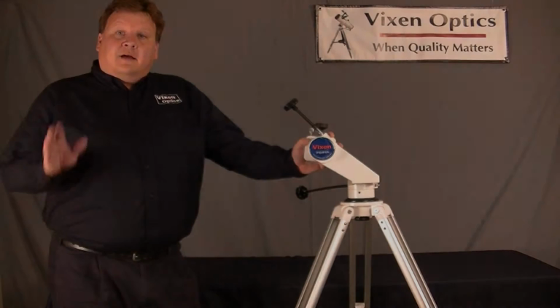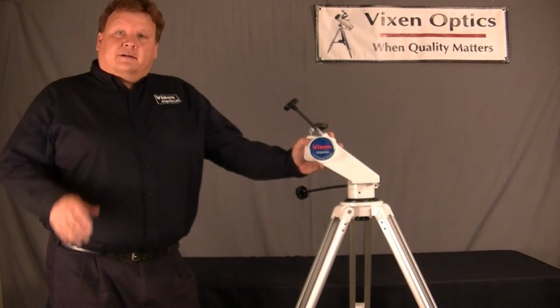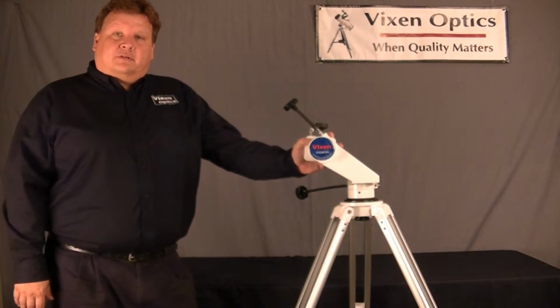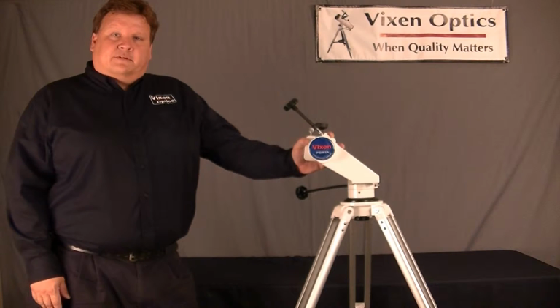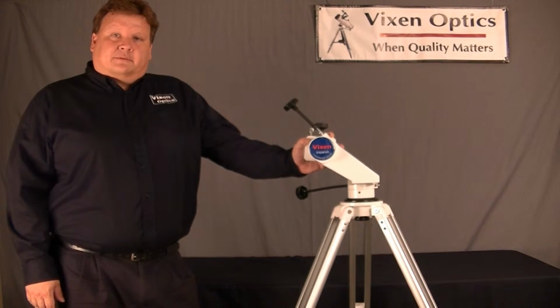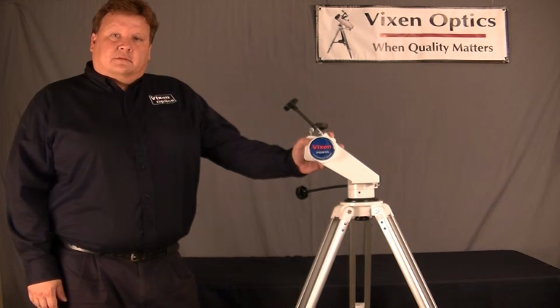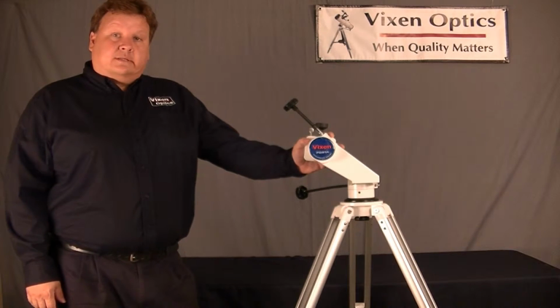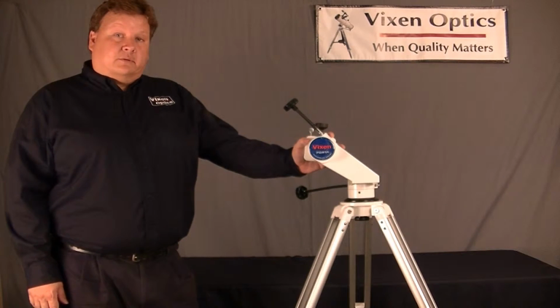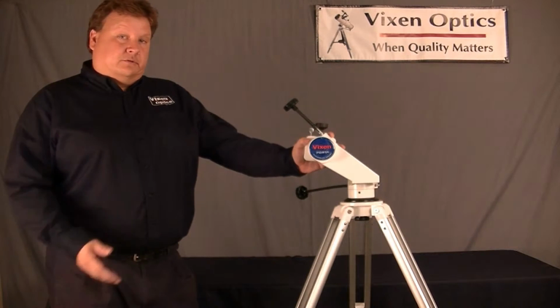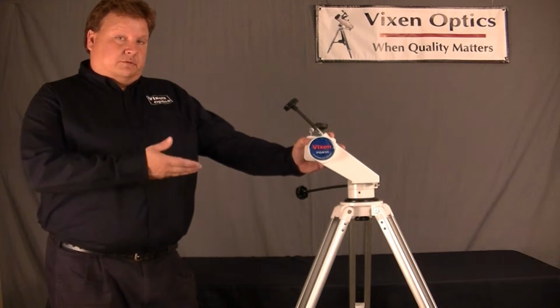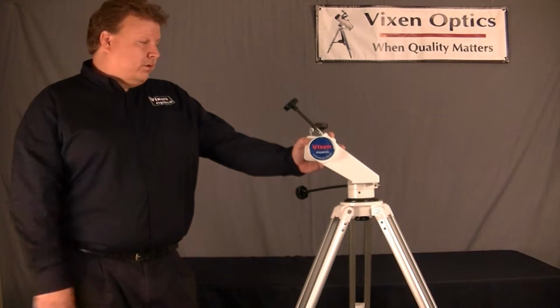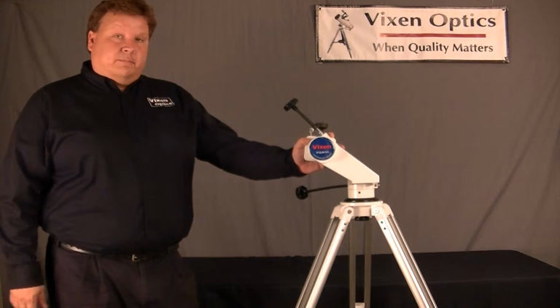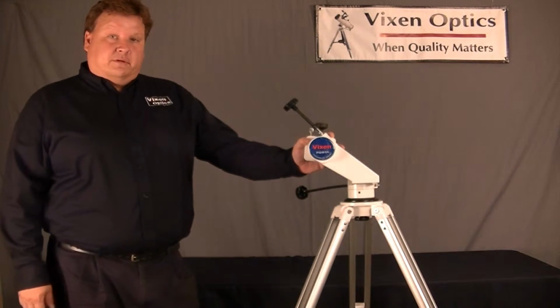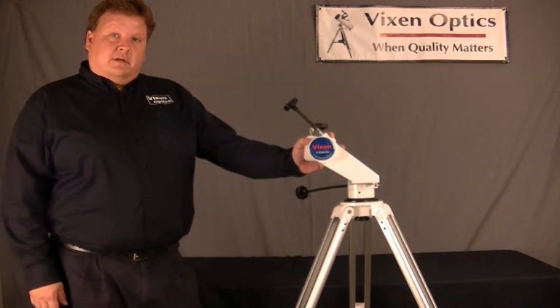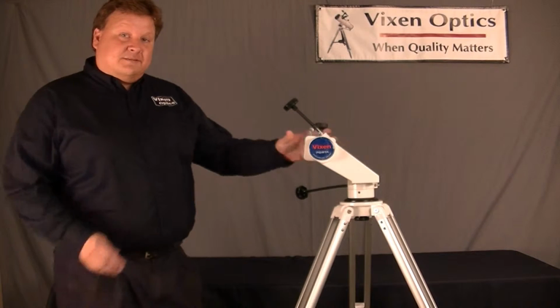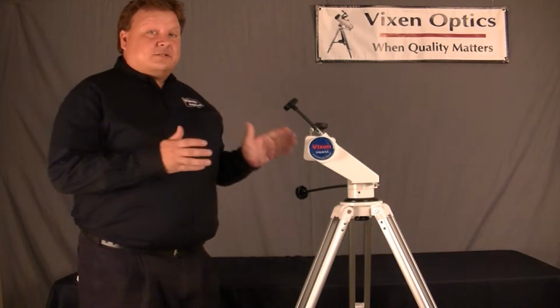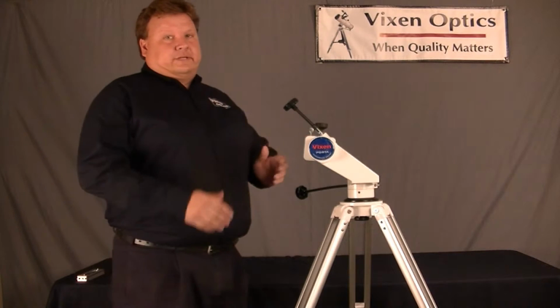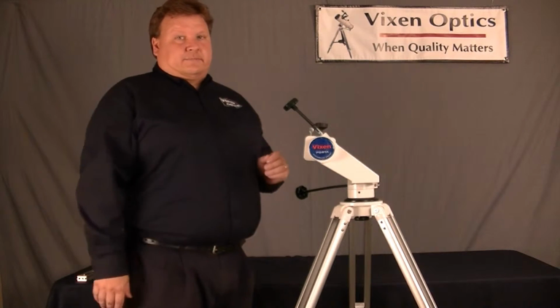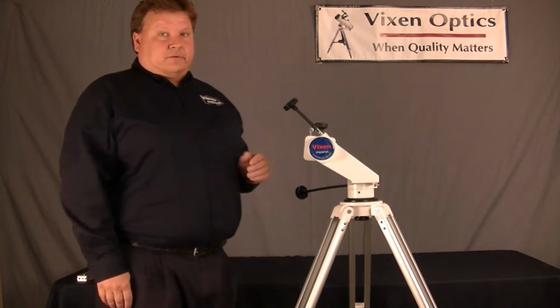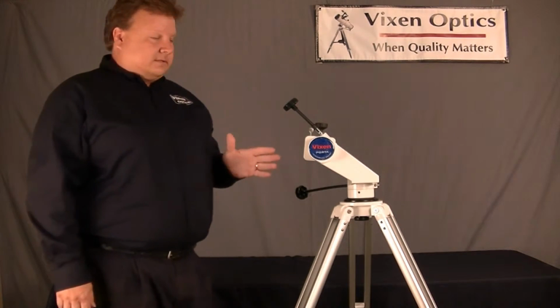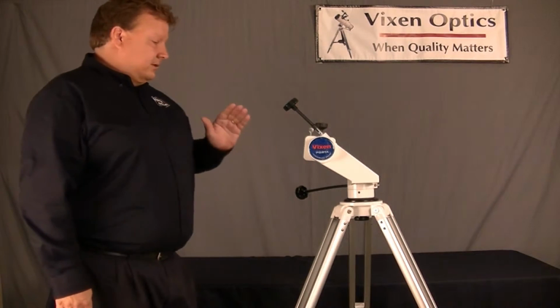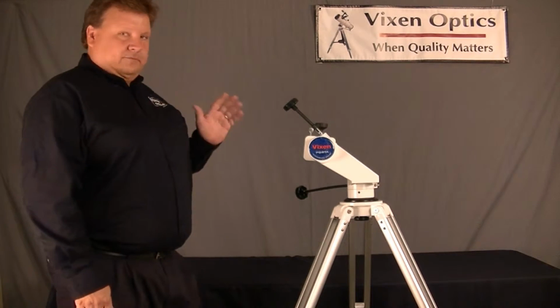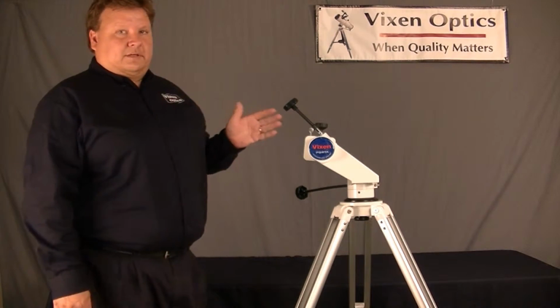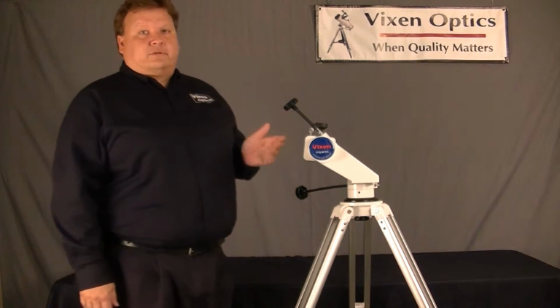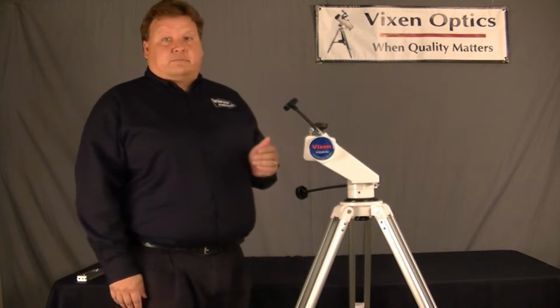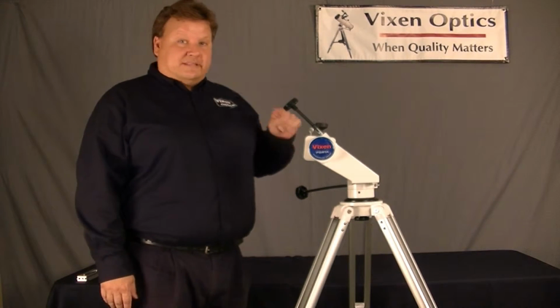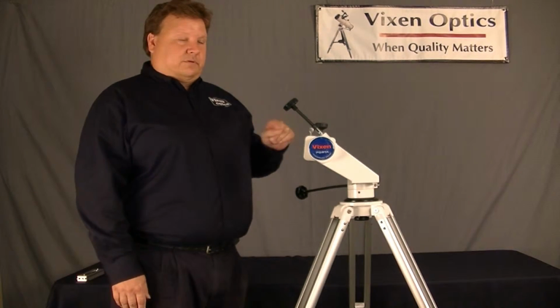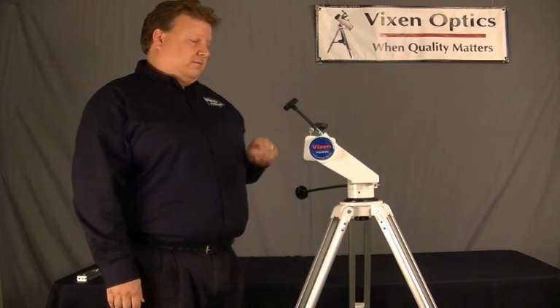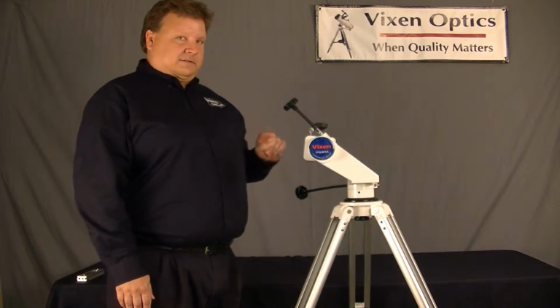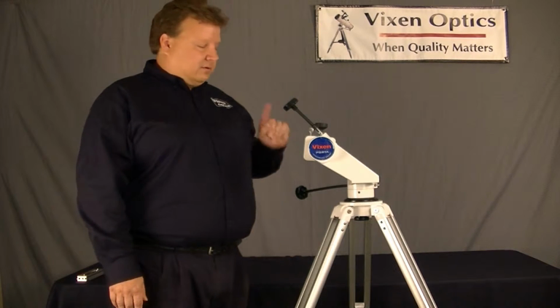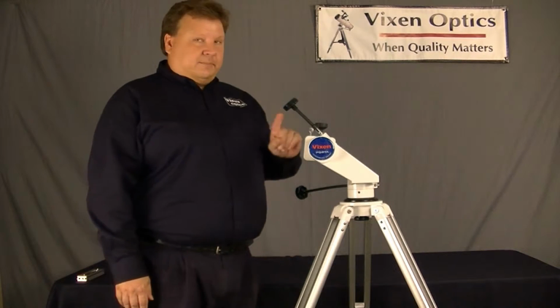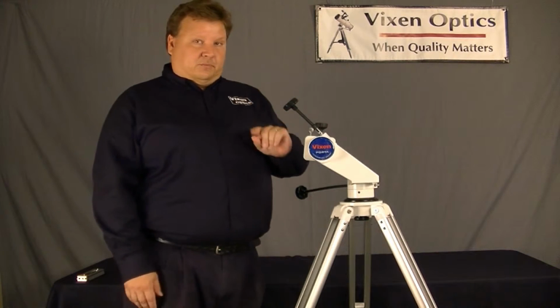Hi, I'm Sean Leigh with Vixen Optics, and today I want to introduce you to the Porta II mount. This is the best alt-azimuth mount there is. I have tried a lot of different alt-azimuth mounts, and this one is fantastic. Let me show you why.